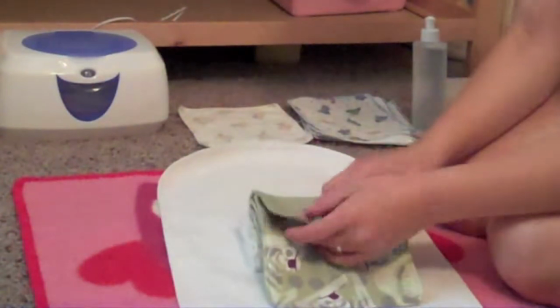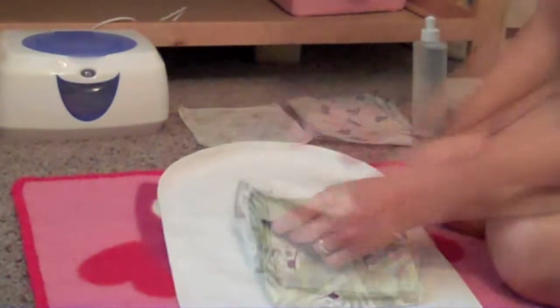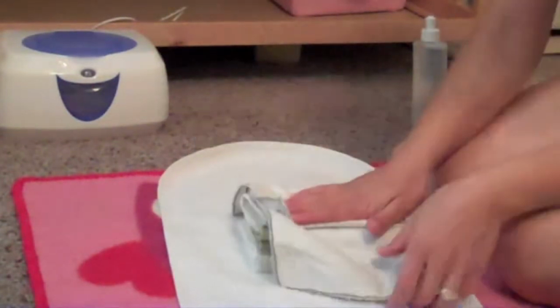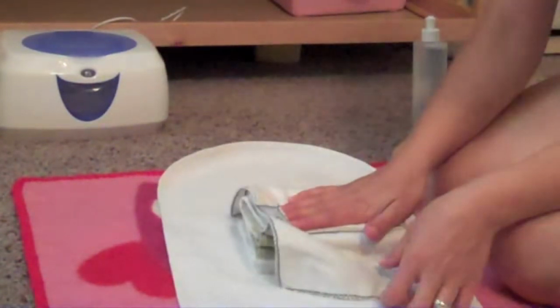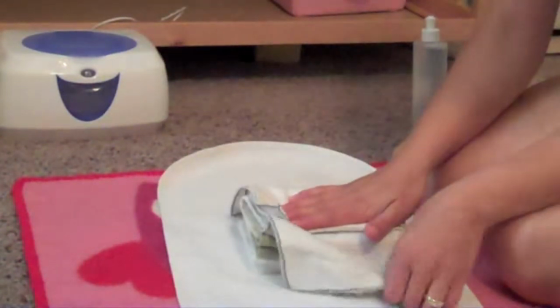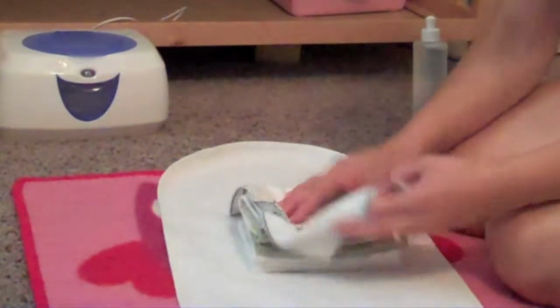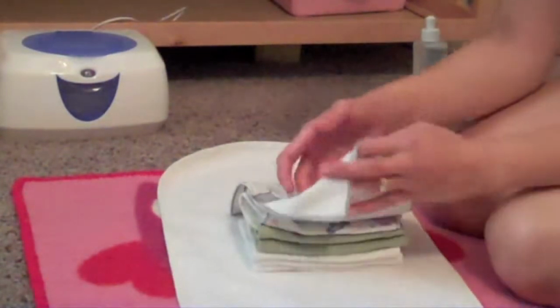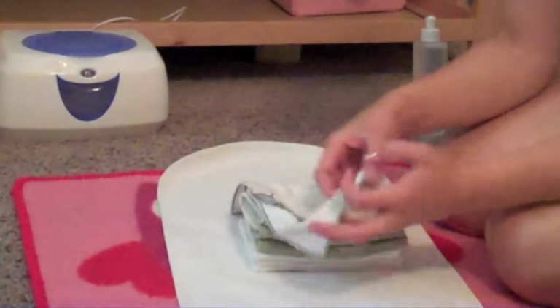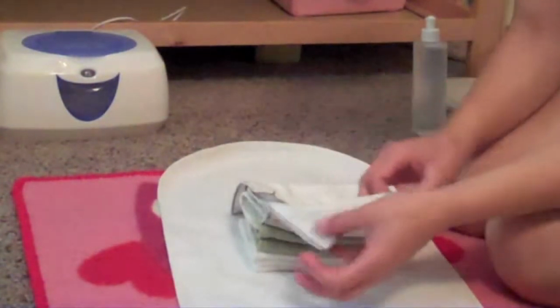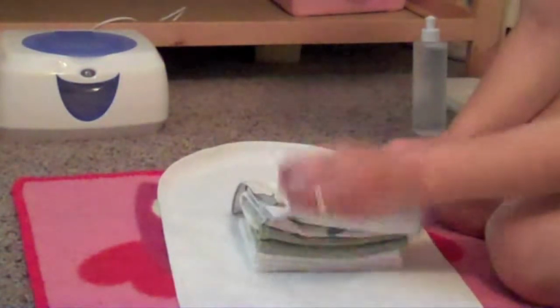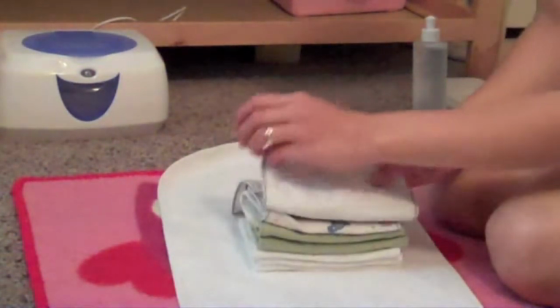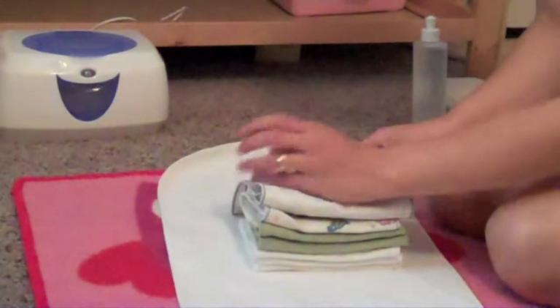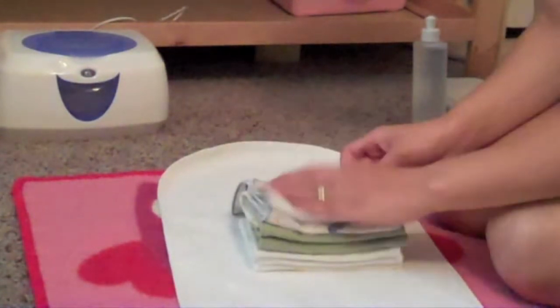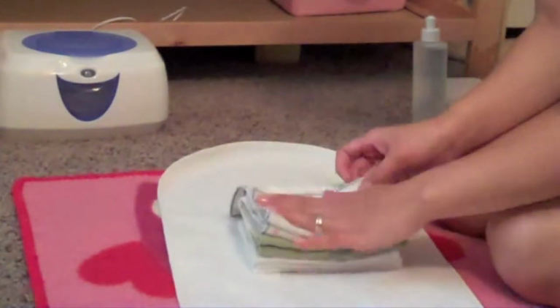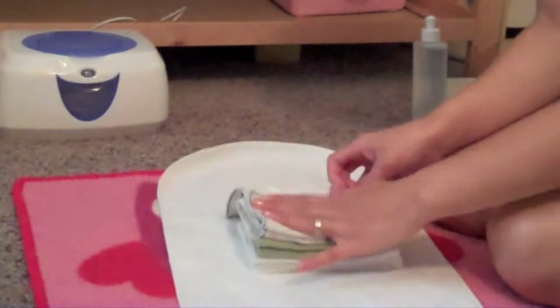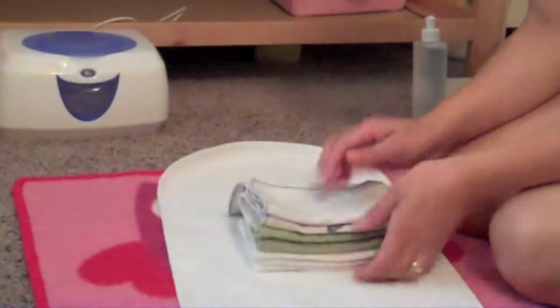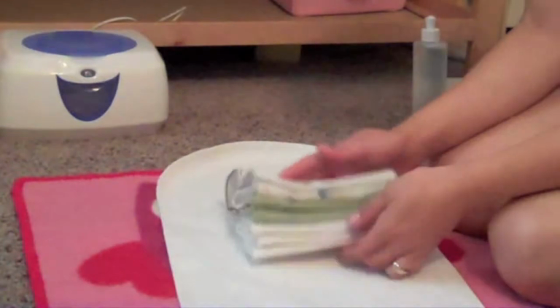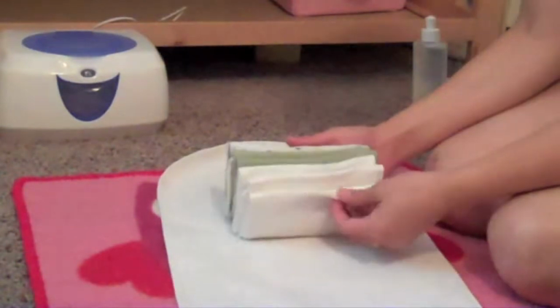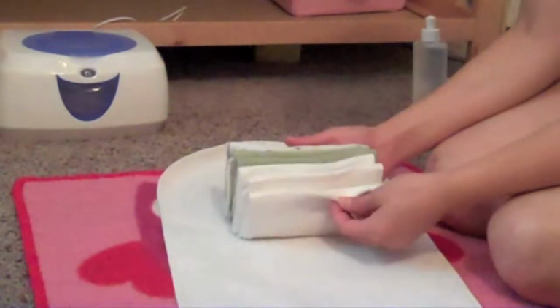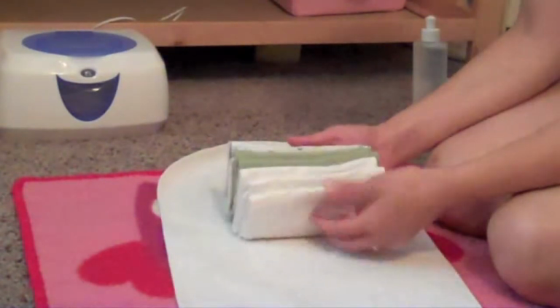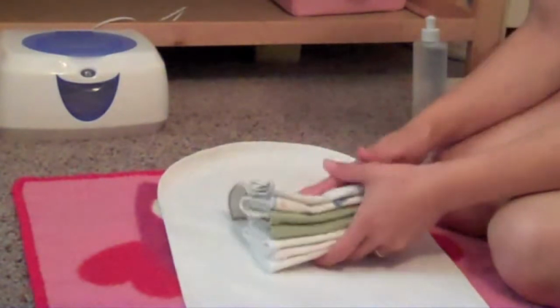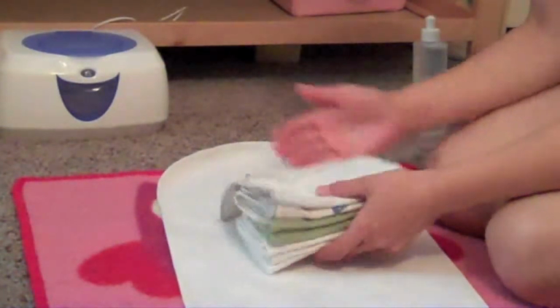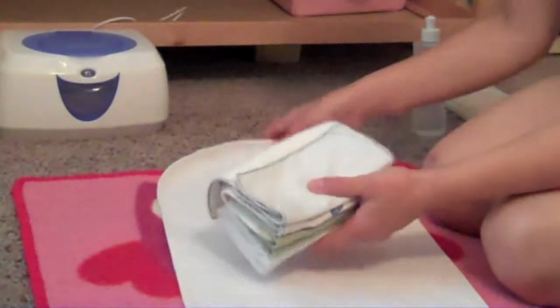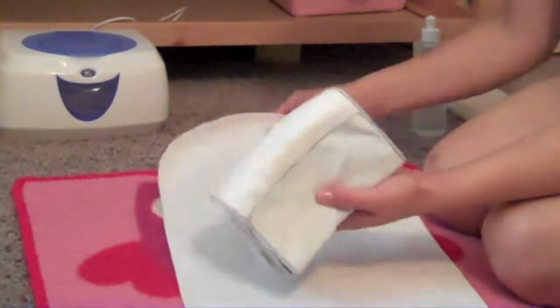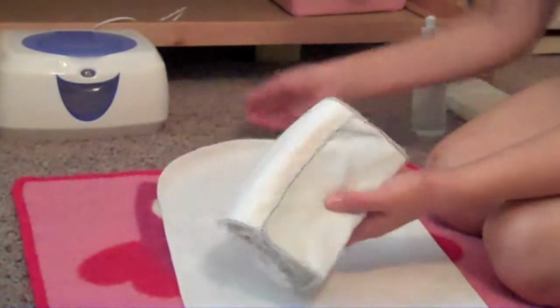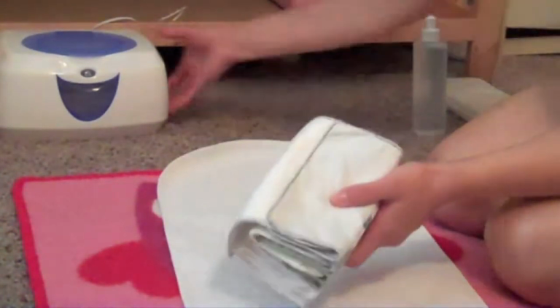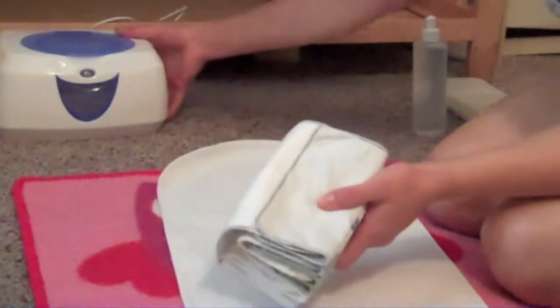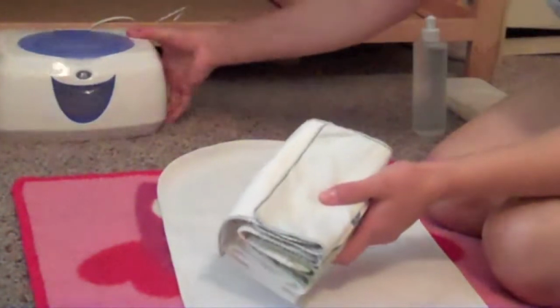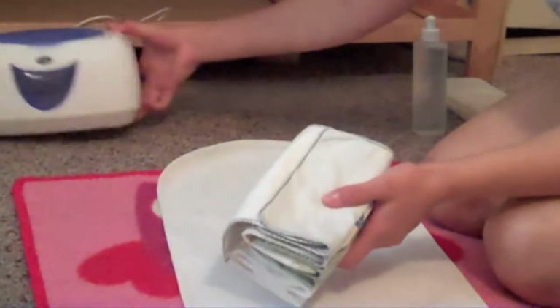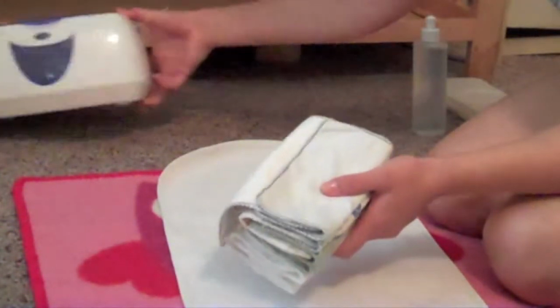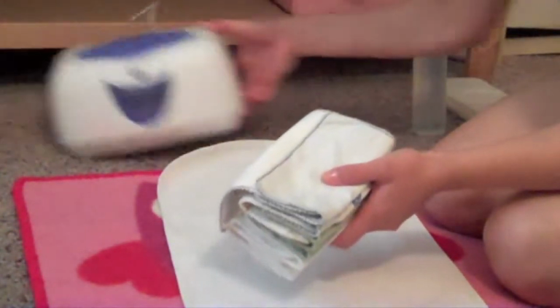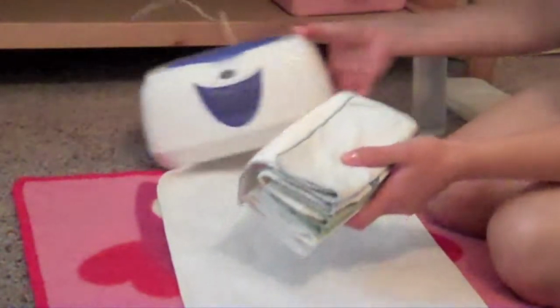So there you have it. That's plenty of wipes to get through a few days' worth of diaper changes — should be anyway.